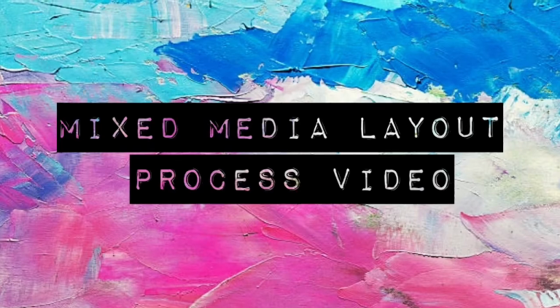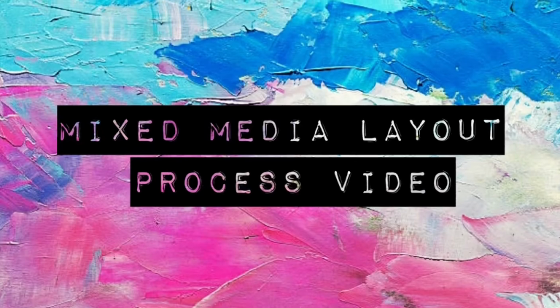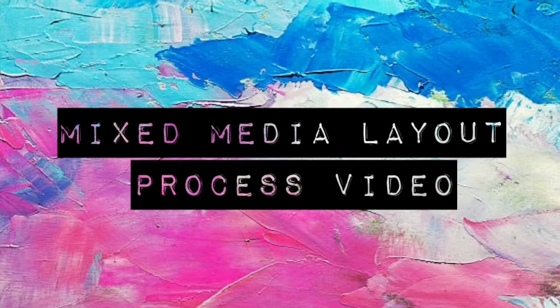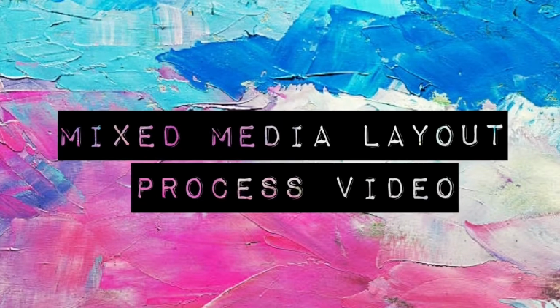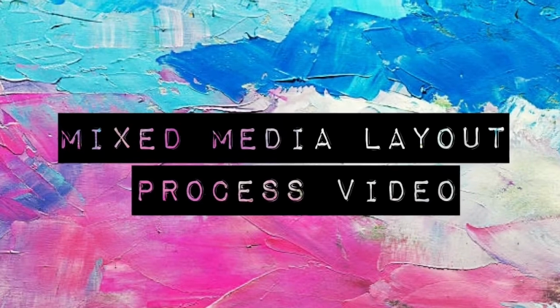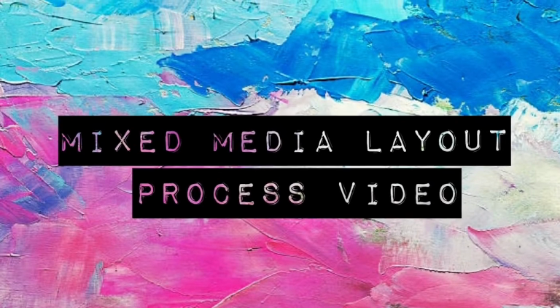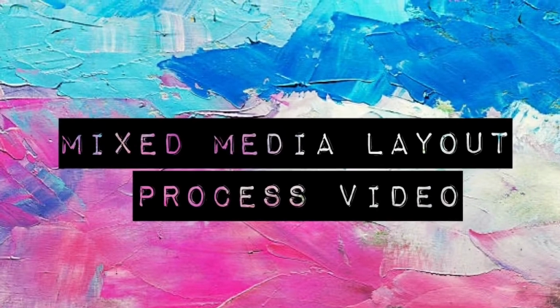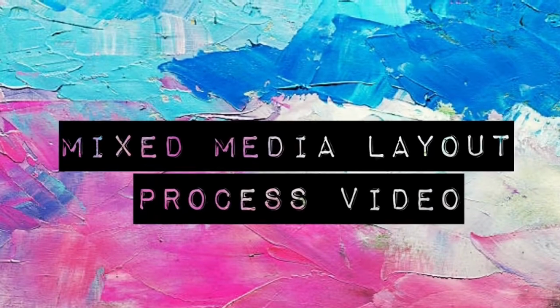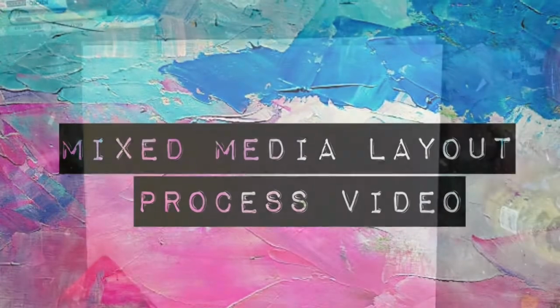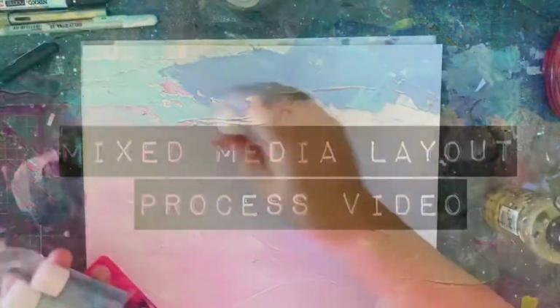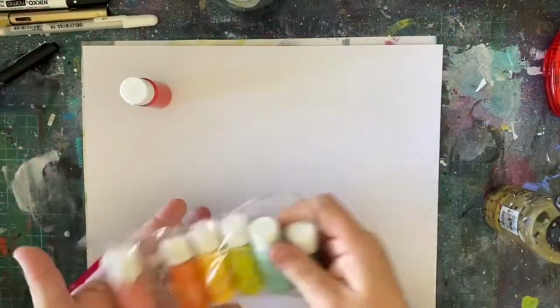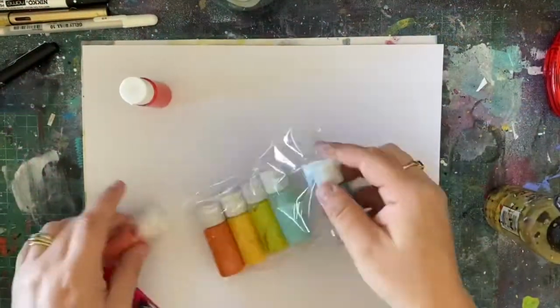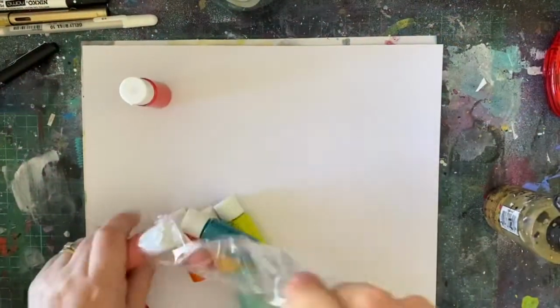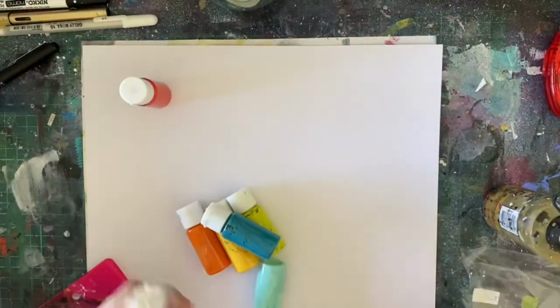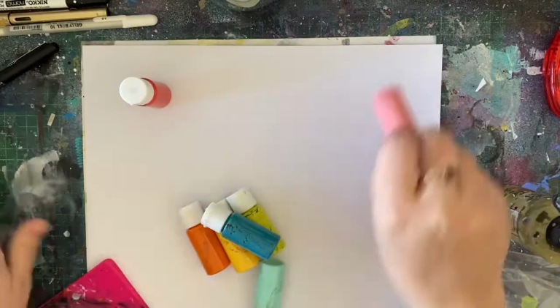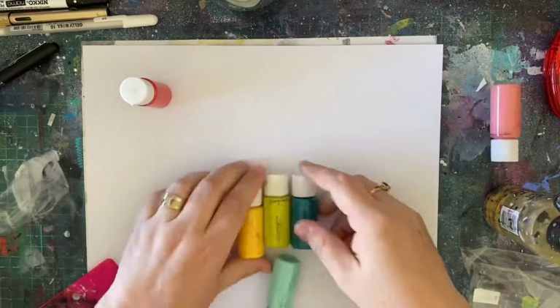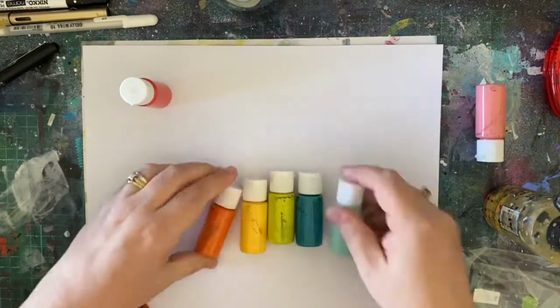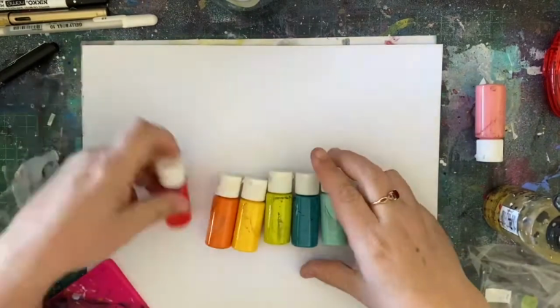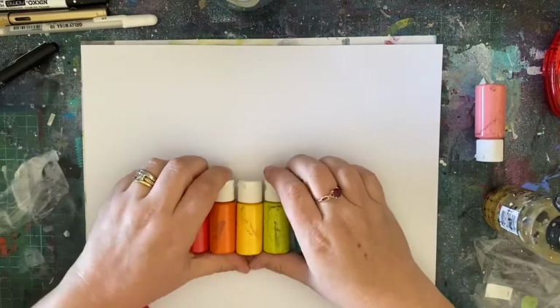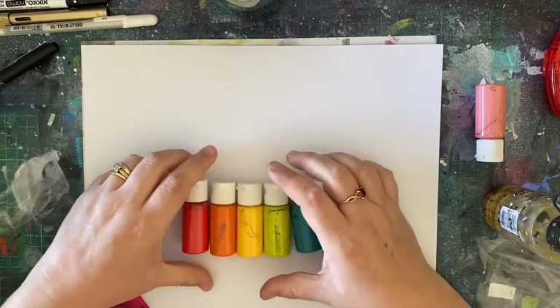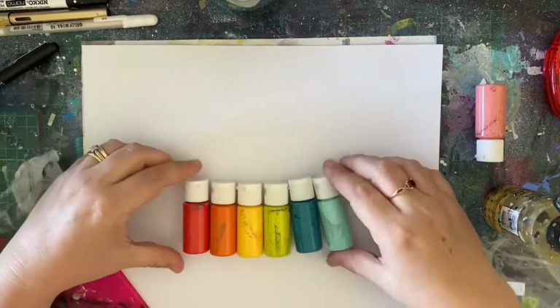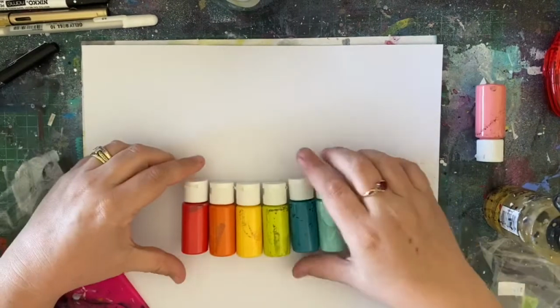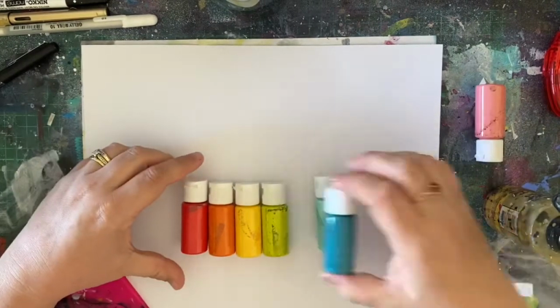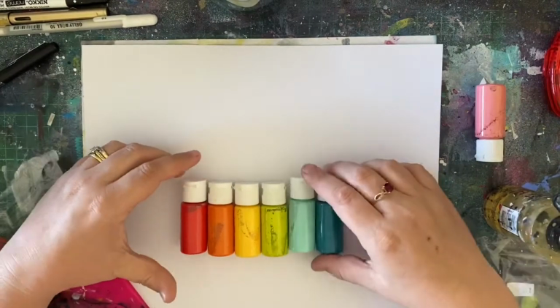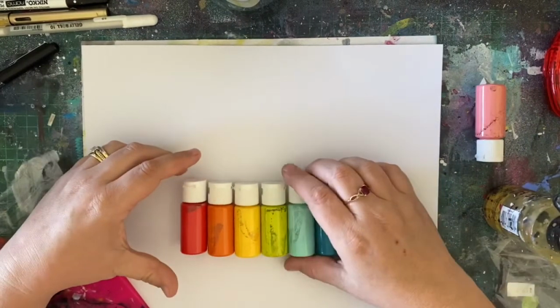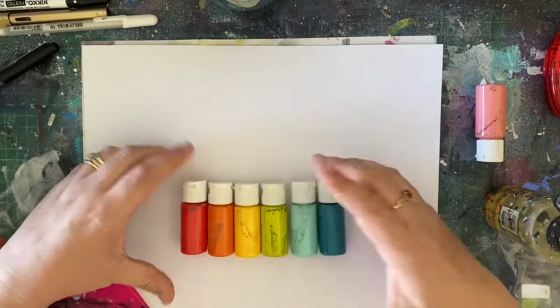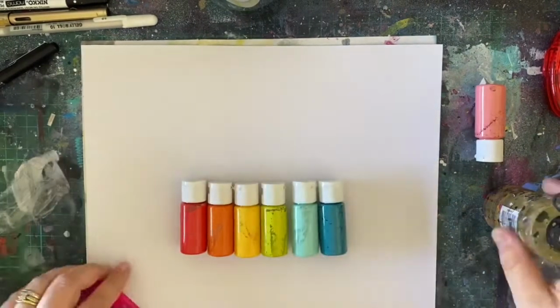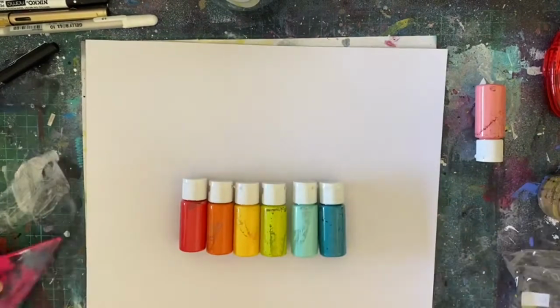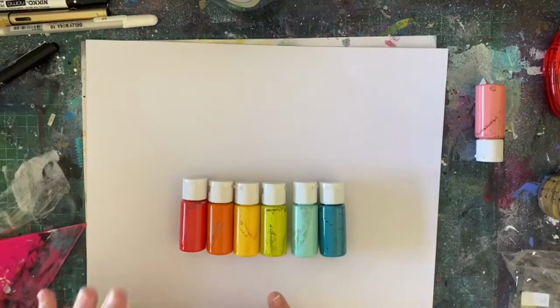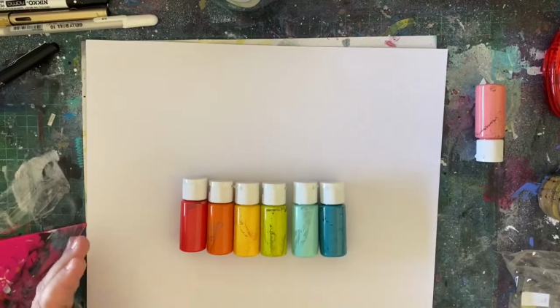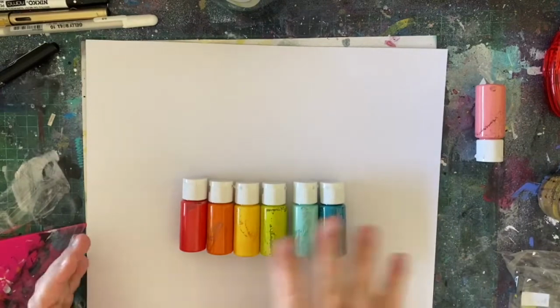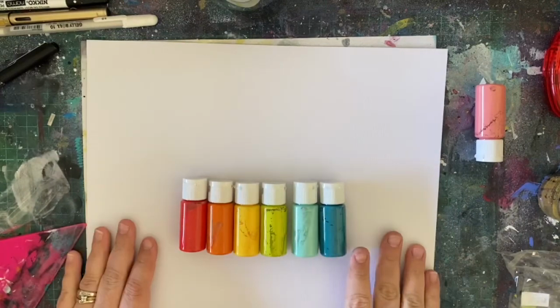Hello lovelies and welcome back. So today I have at long last a mixed media layout. I had a lot of fun with this. This was a big messy layout and I was in my element, I really was.